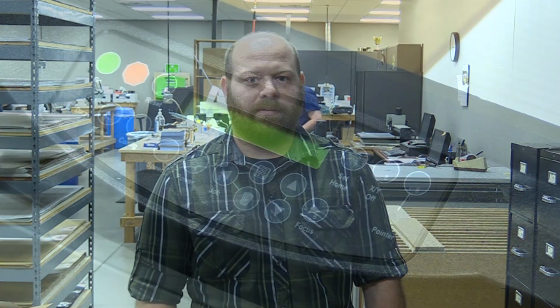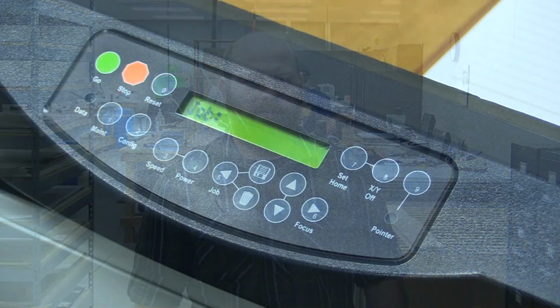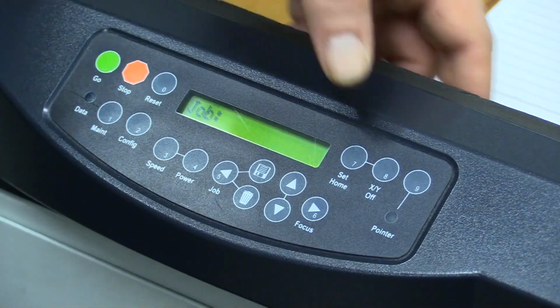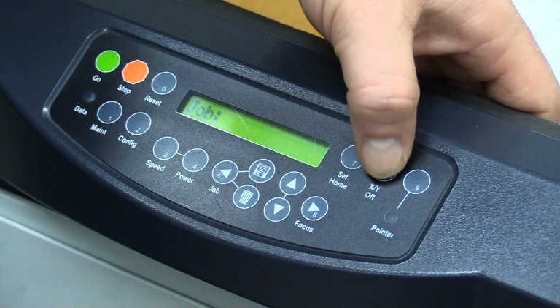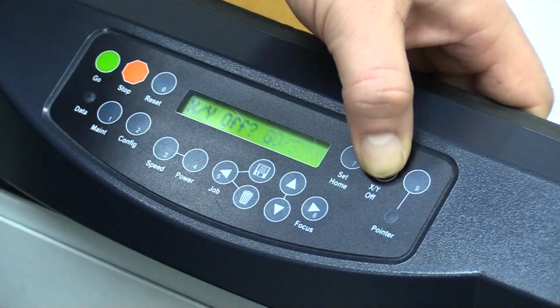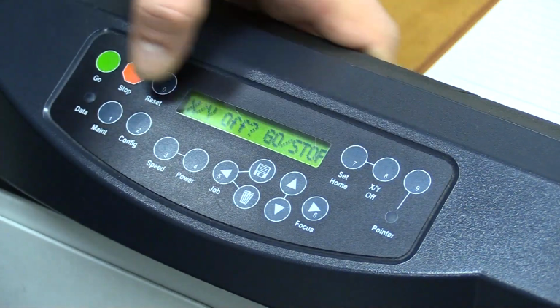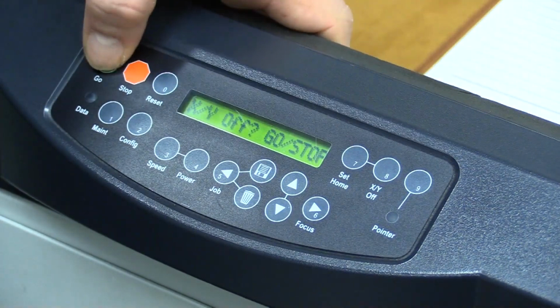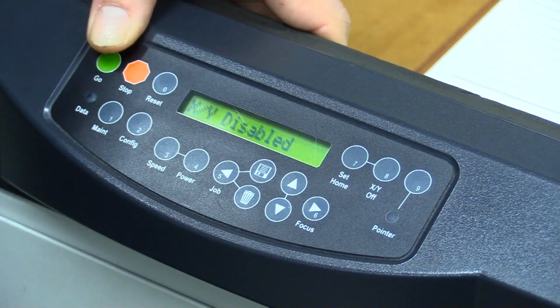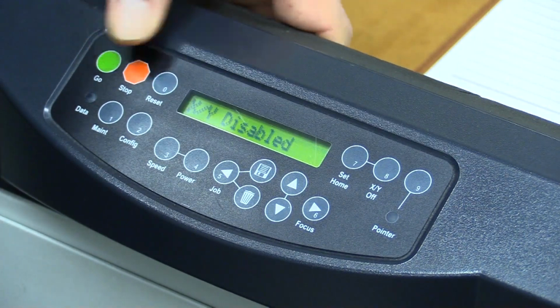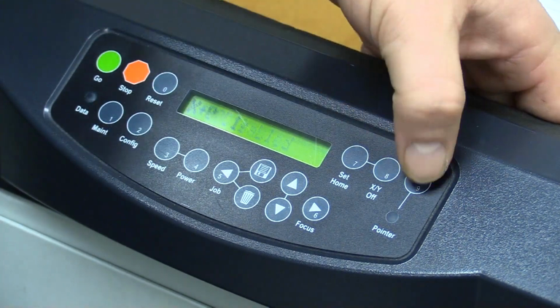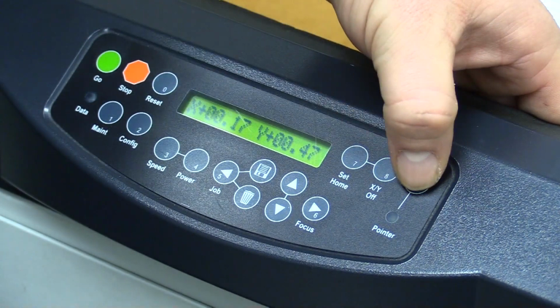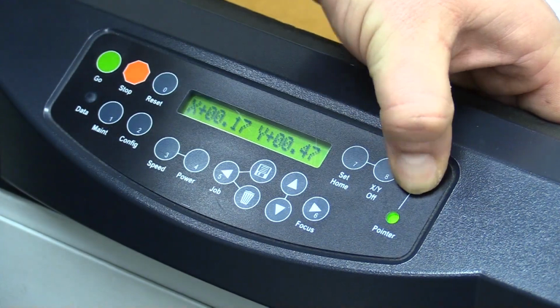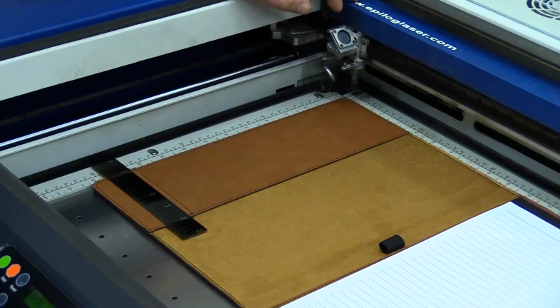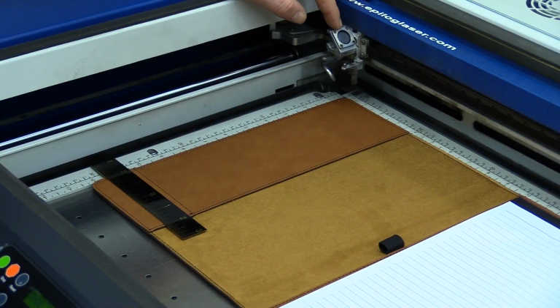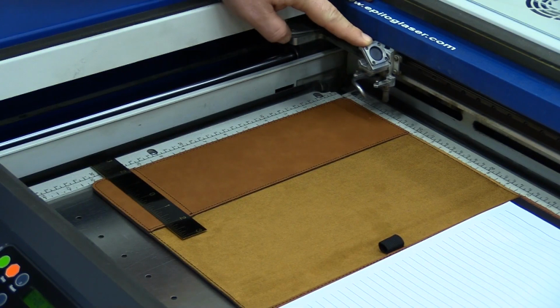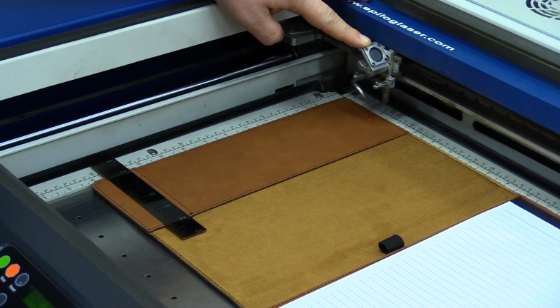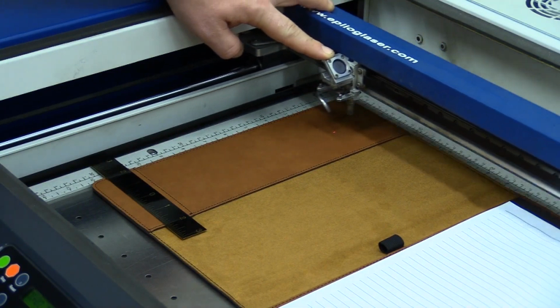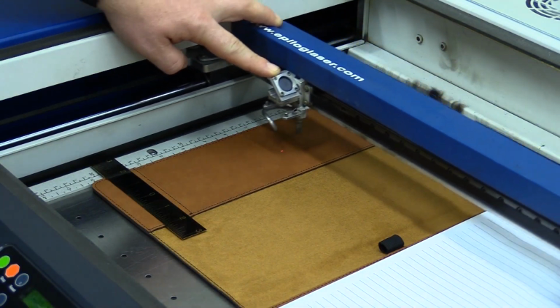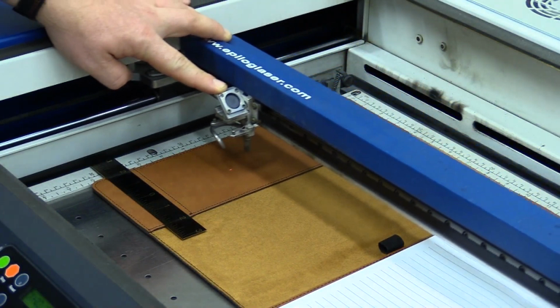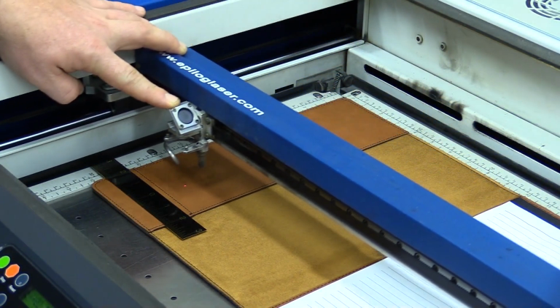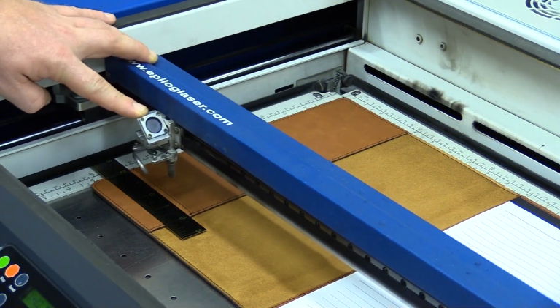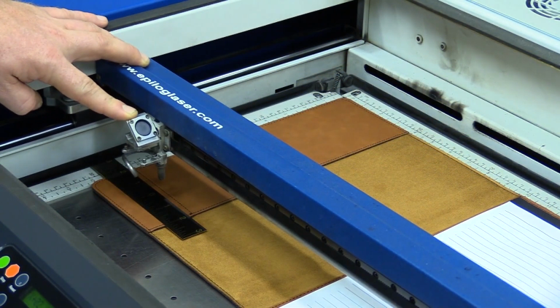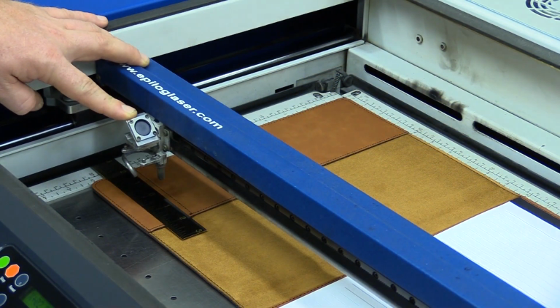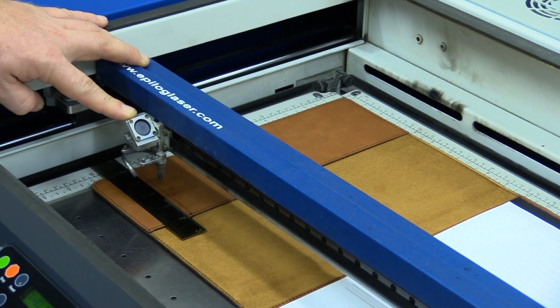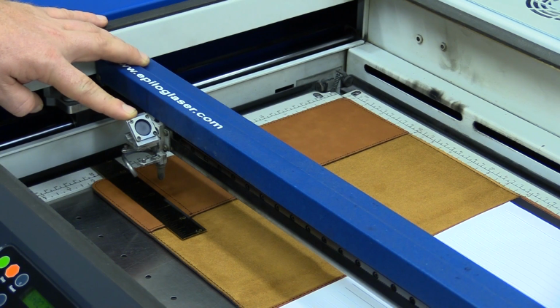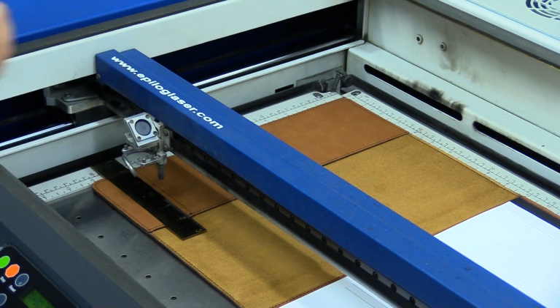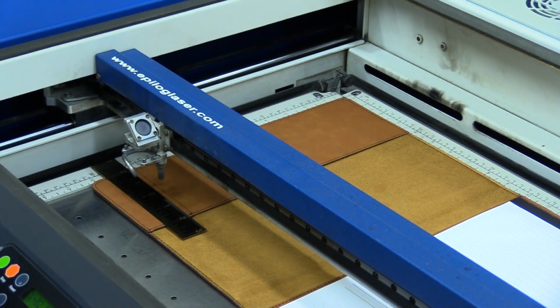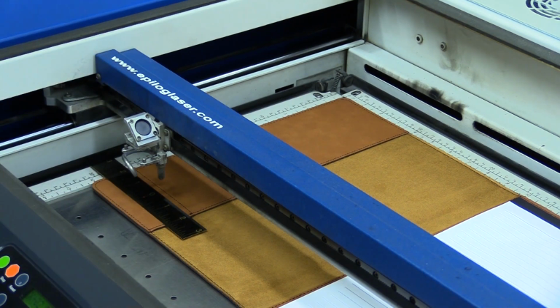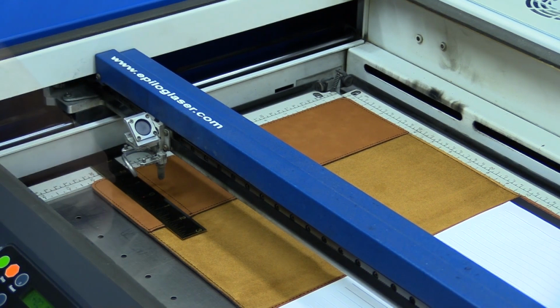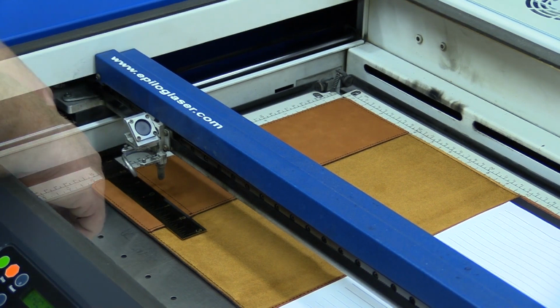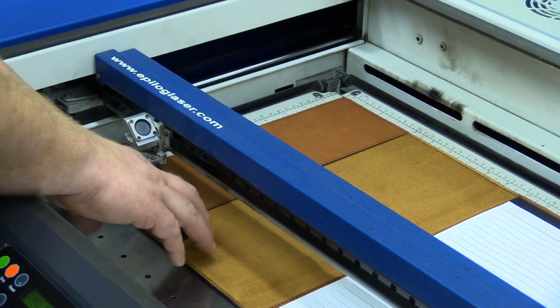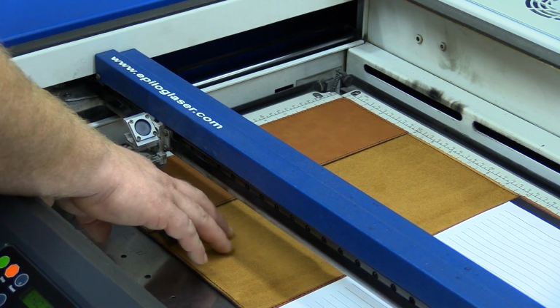First, turn your XY axis off and the laser pointer on. With your laser head now able to move freely, measure both the top and the bottom and side to side to find the center of the piece or the specific area you are wanting to laser.